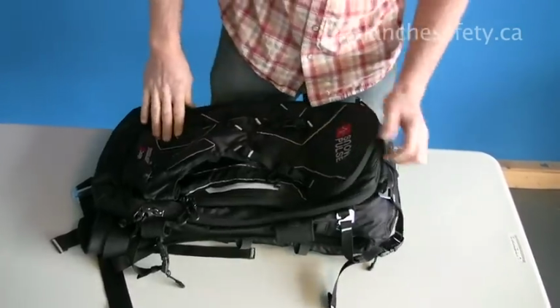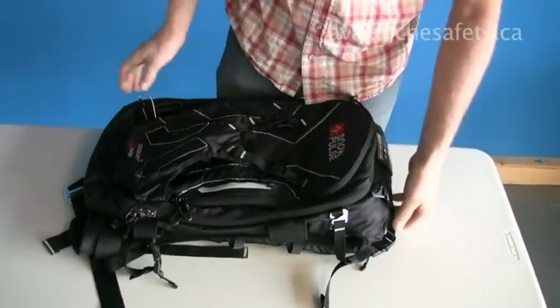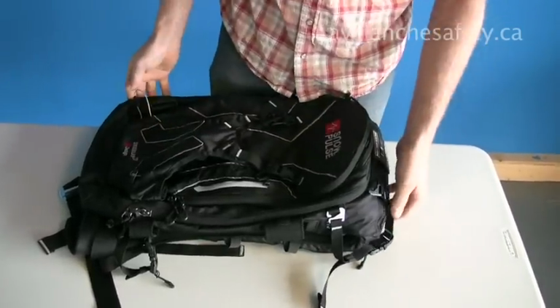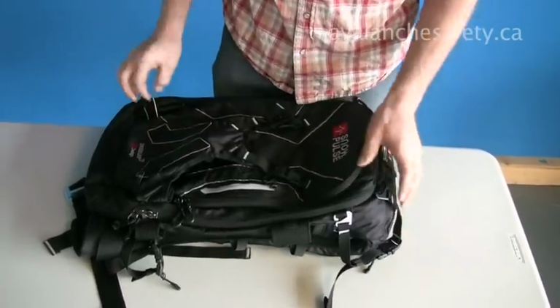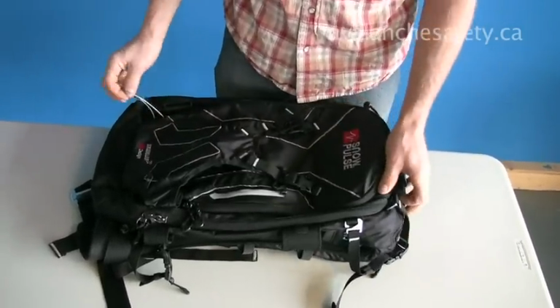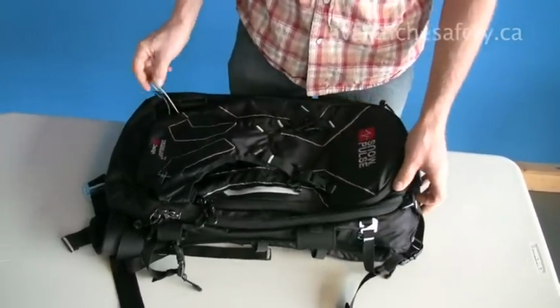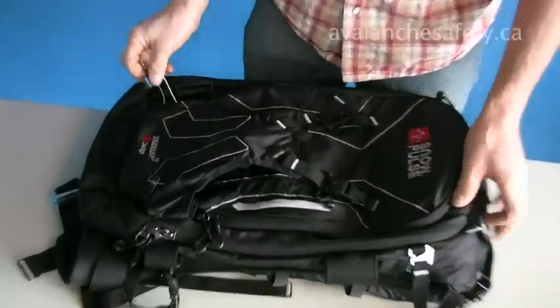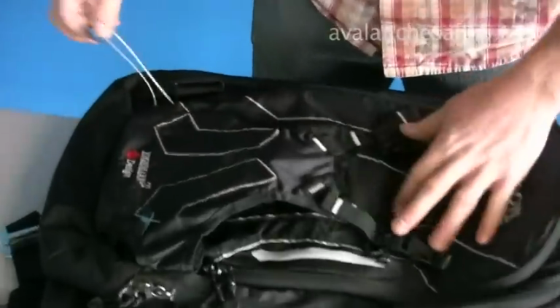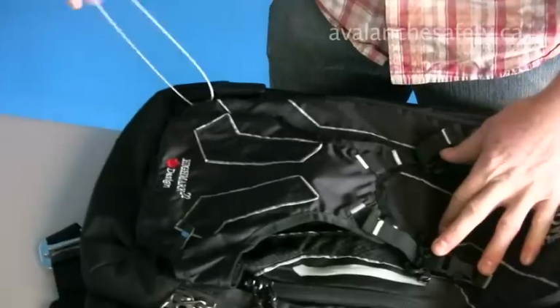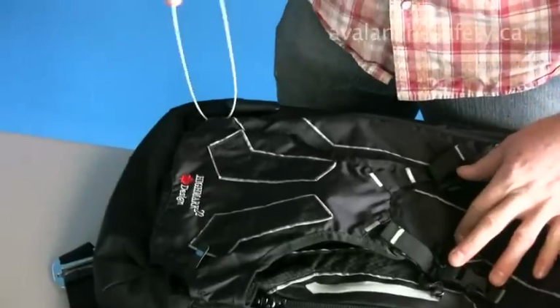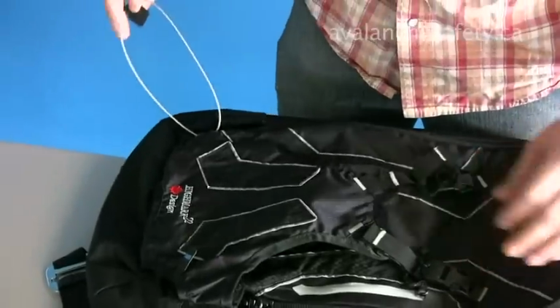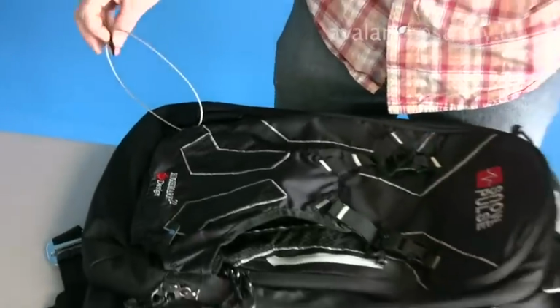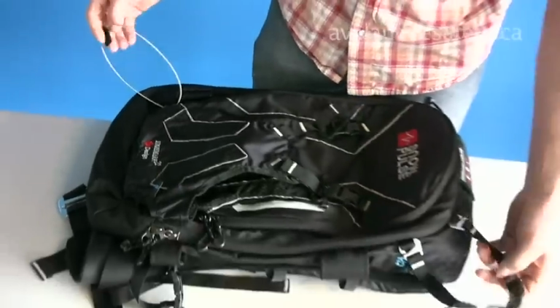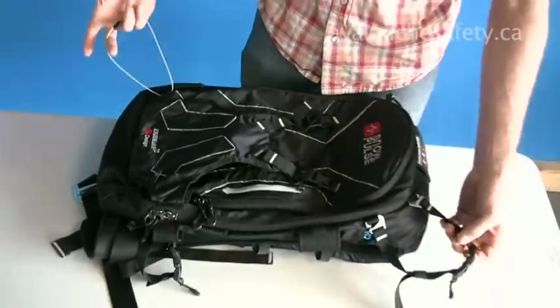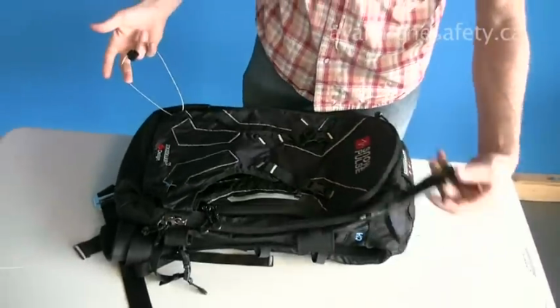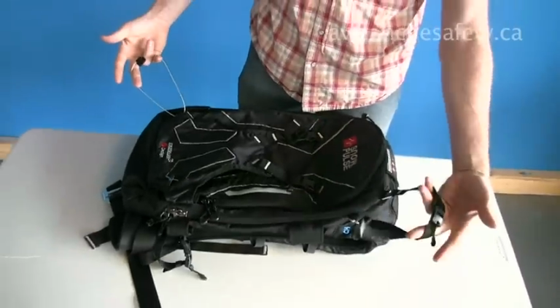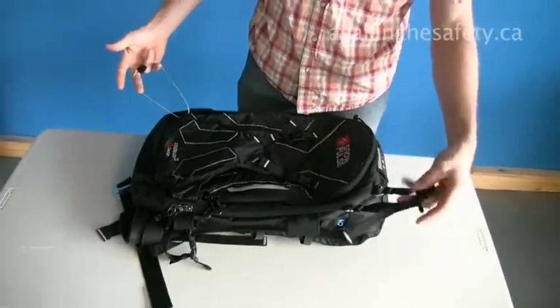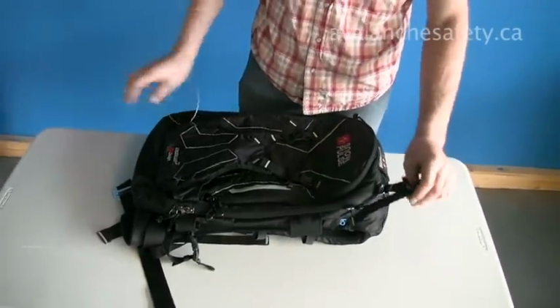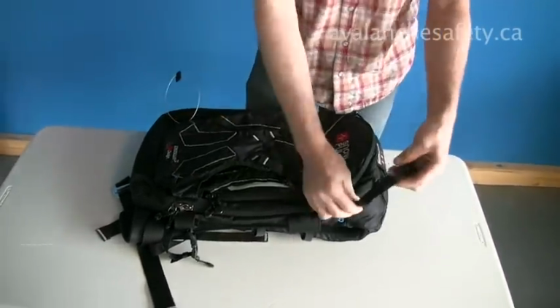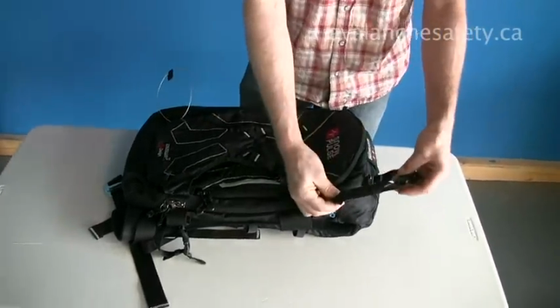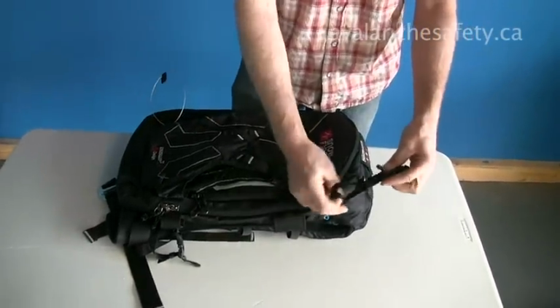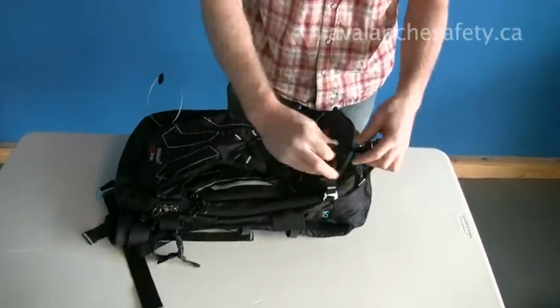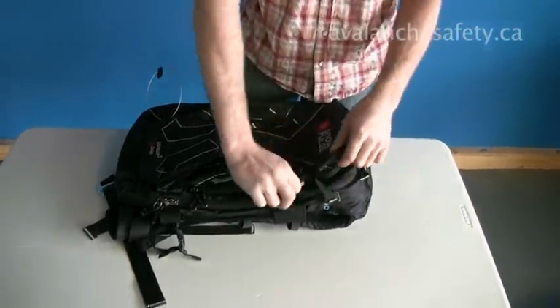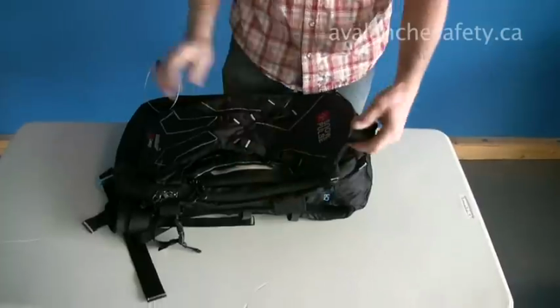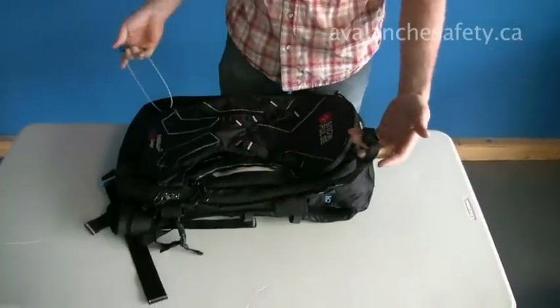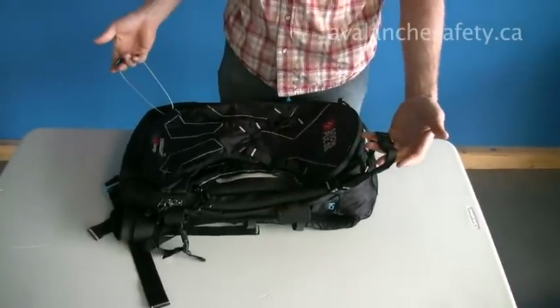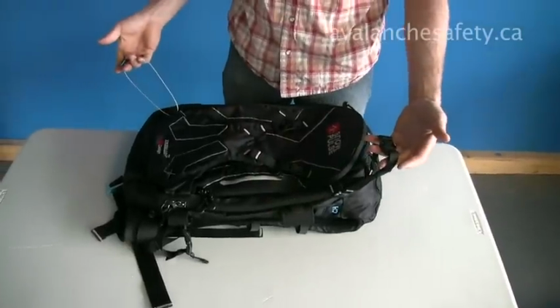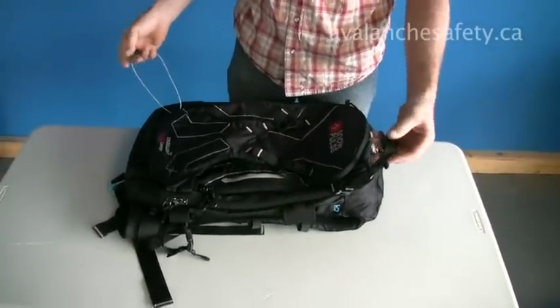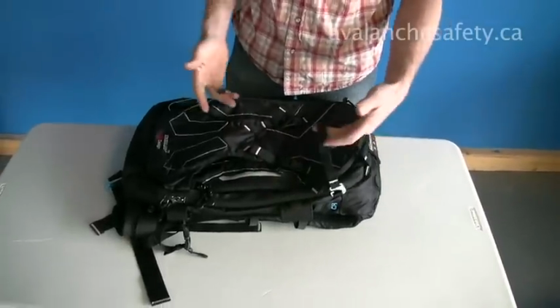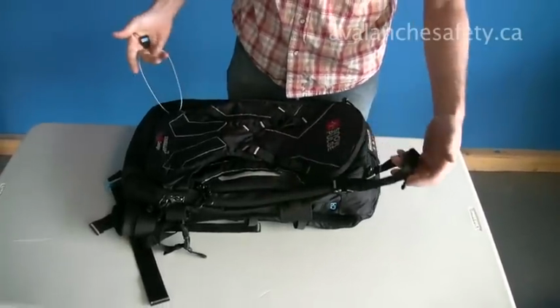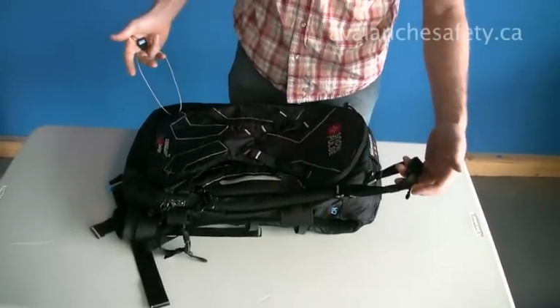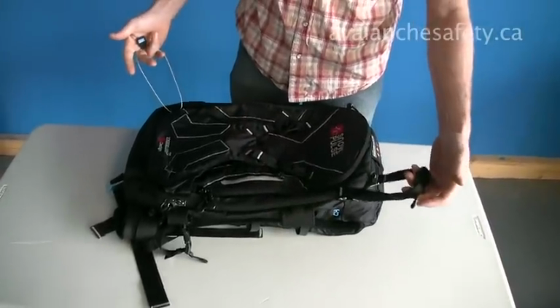To carry skis, we've got the diagonal ski carry. There's a removable loop on the top — you can cinch that down so the skis go across diagonally.